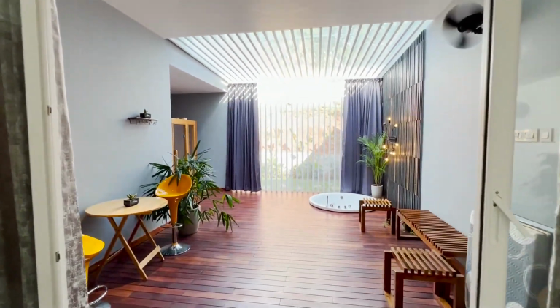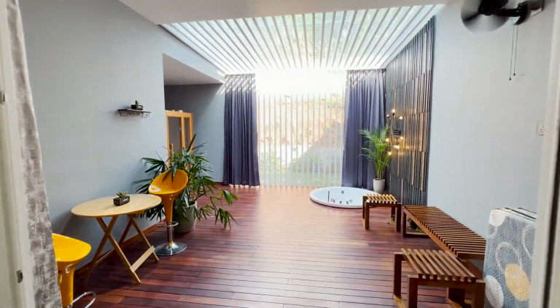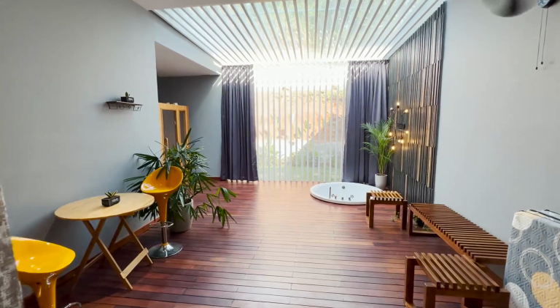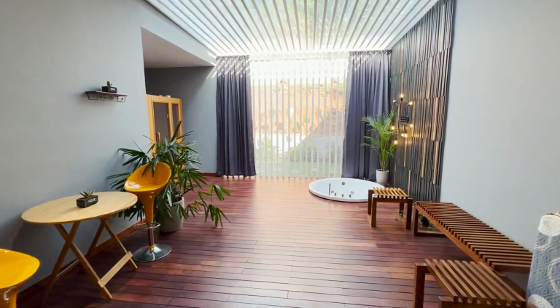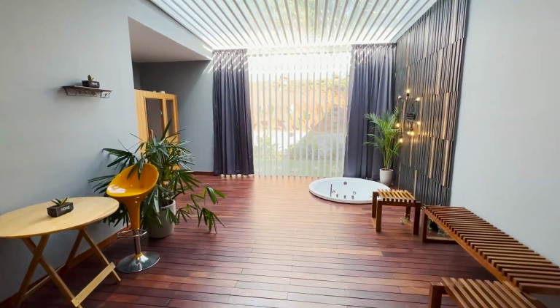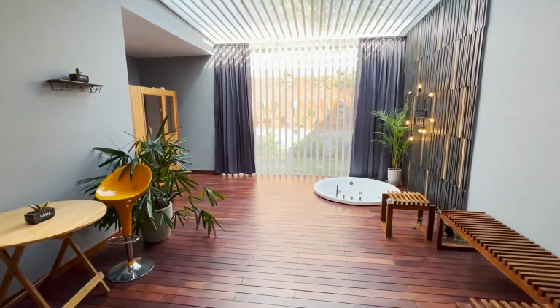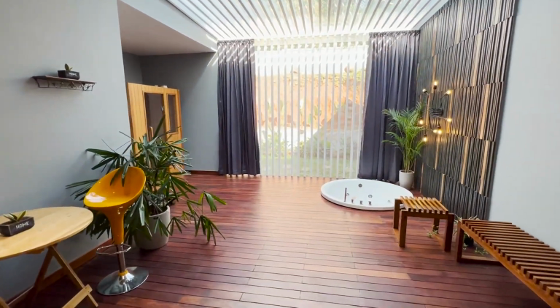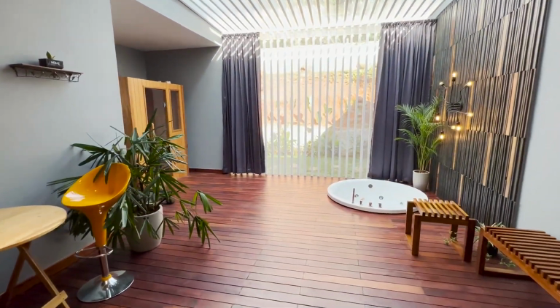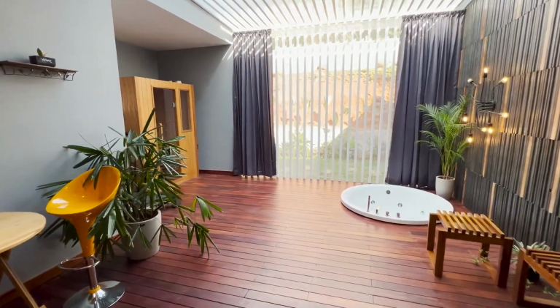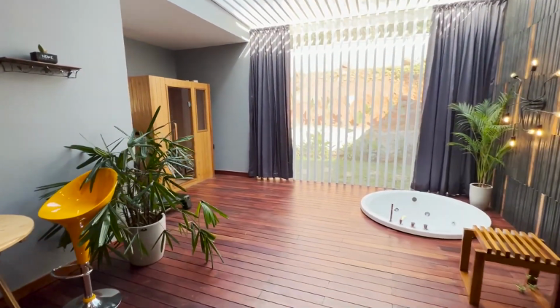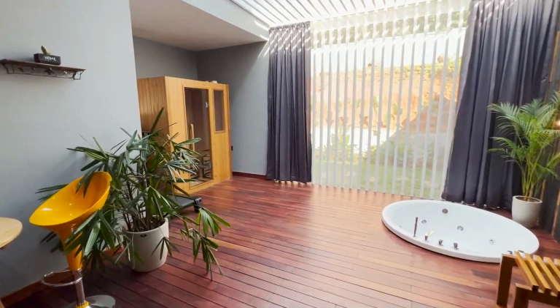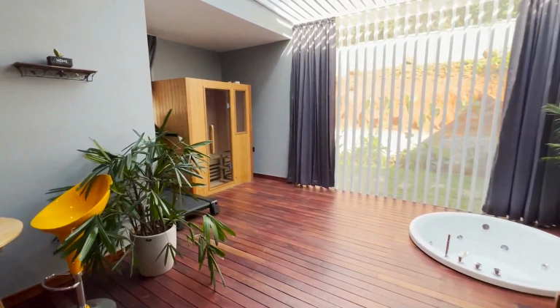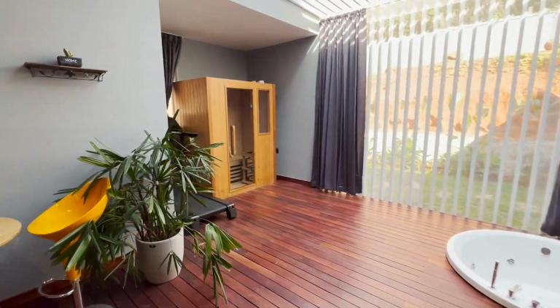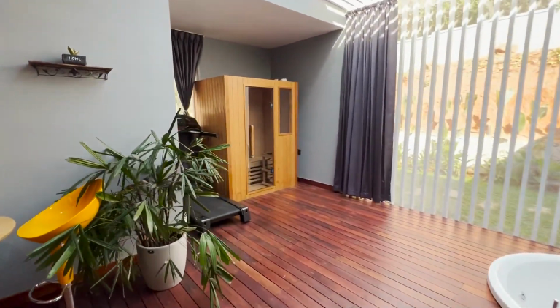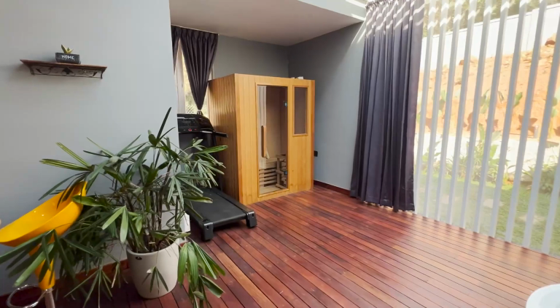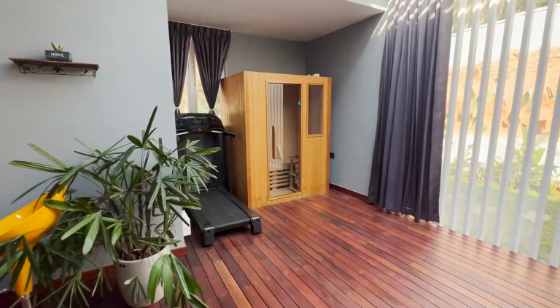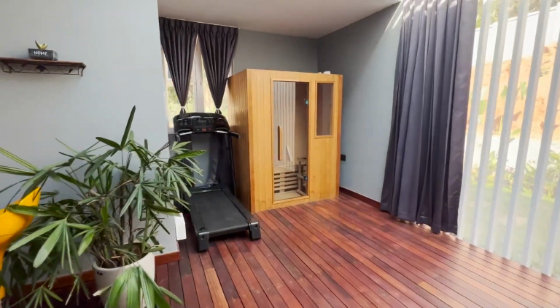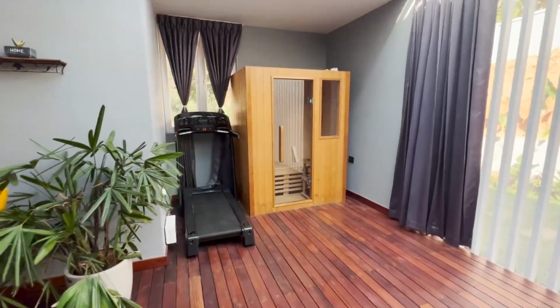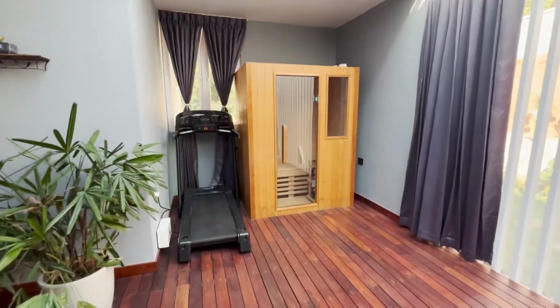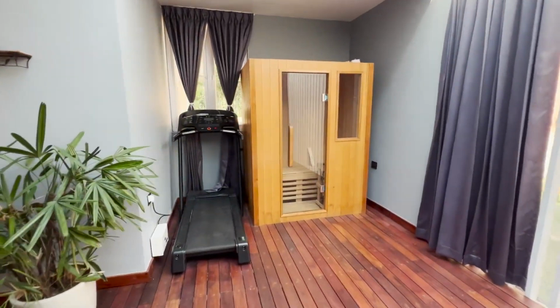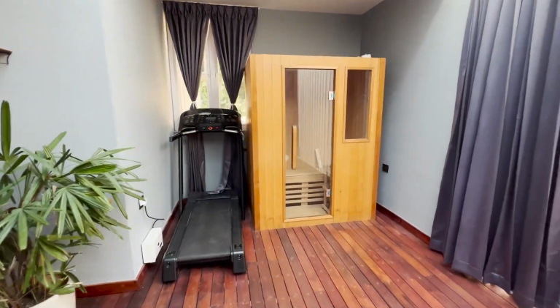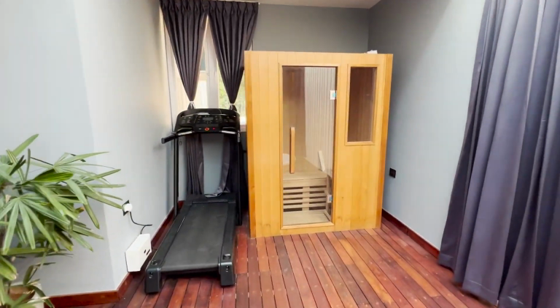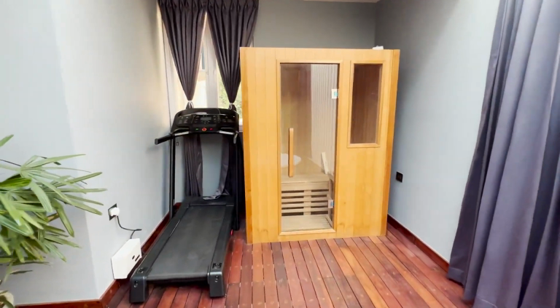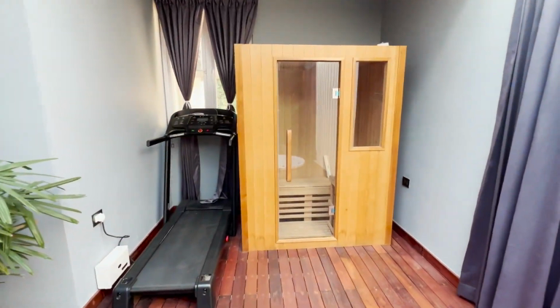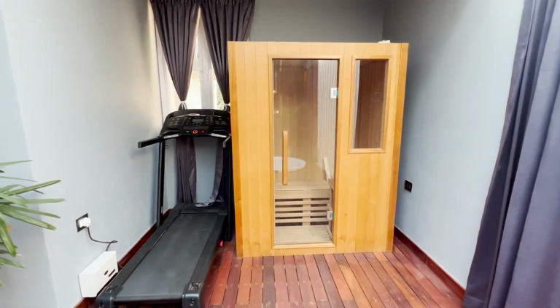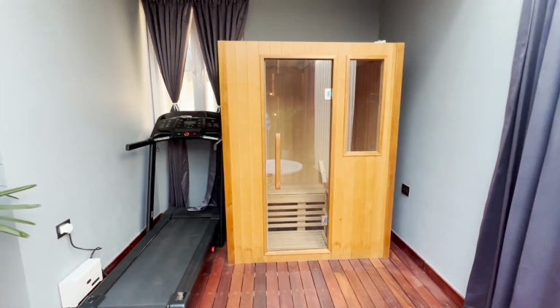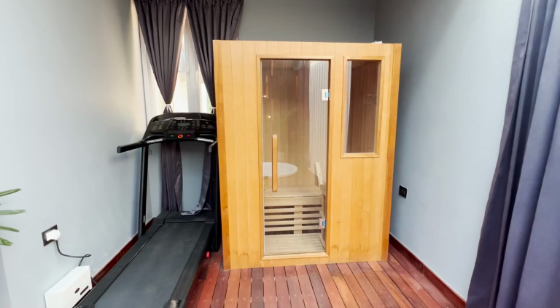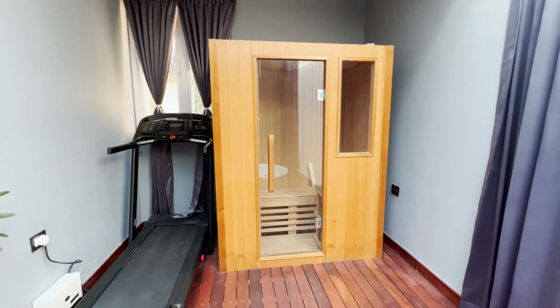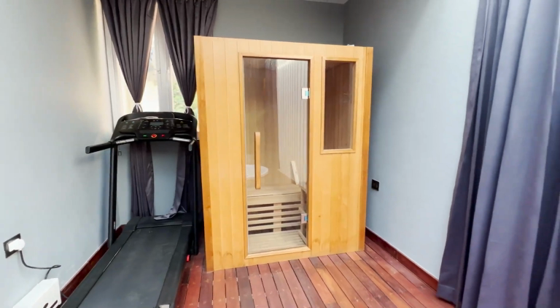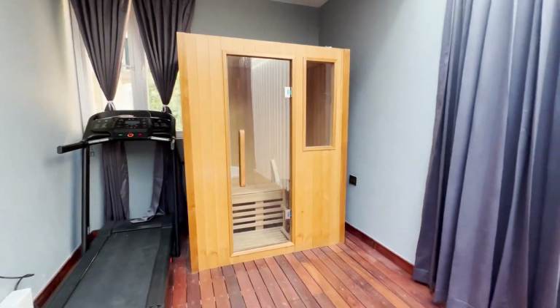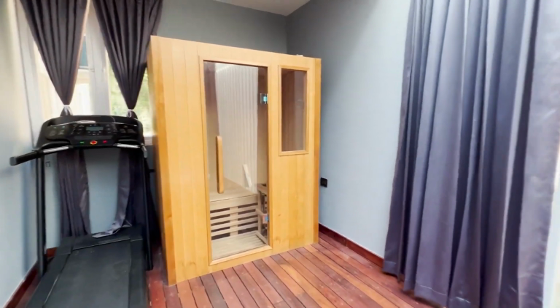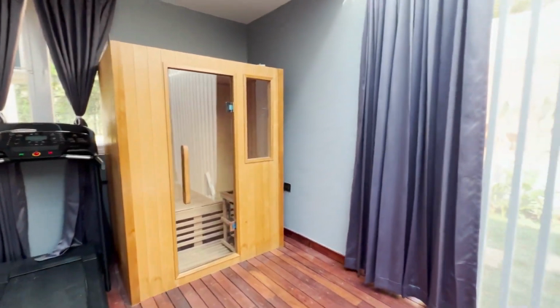This is the indoor wellness center, built with good planning. A treadmill, steam bath and jacuzzi bath are also provided here. Besides this, seating spaces are also arranged.